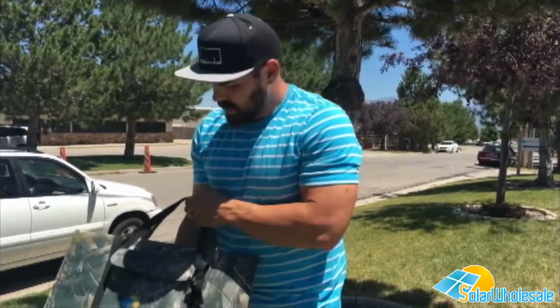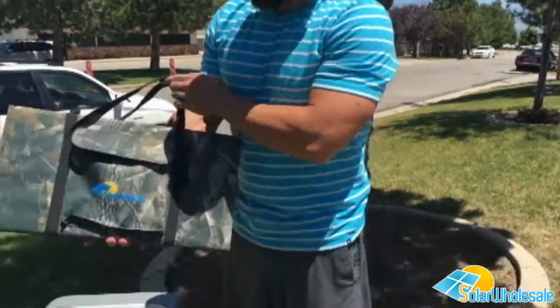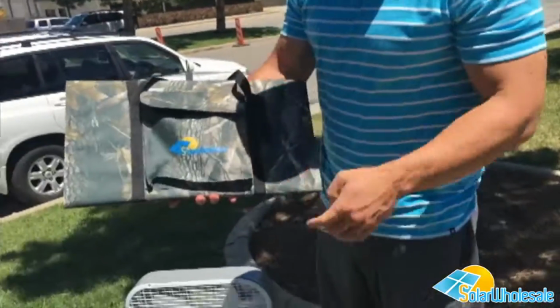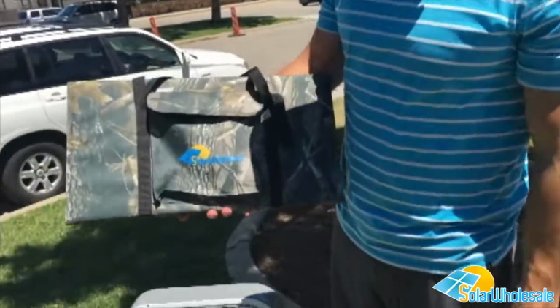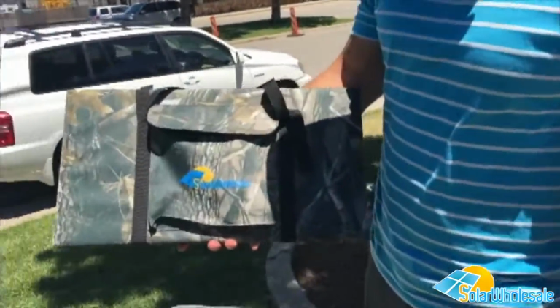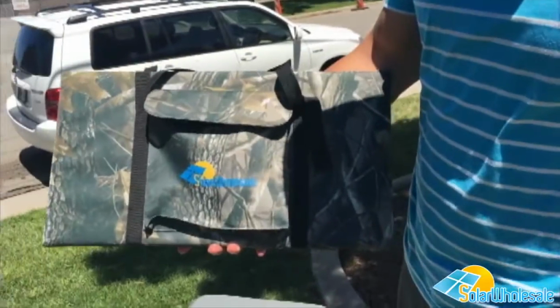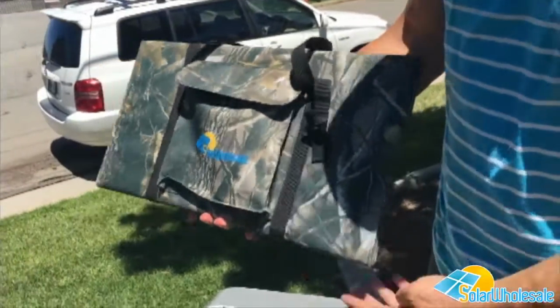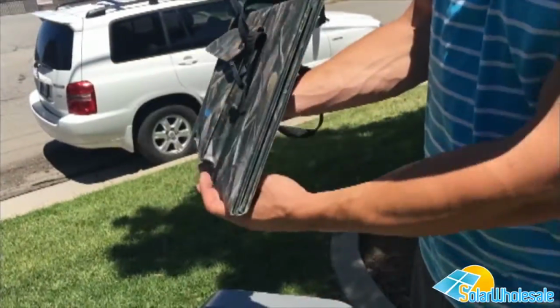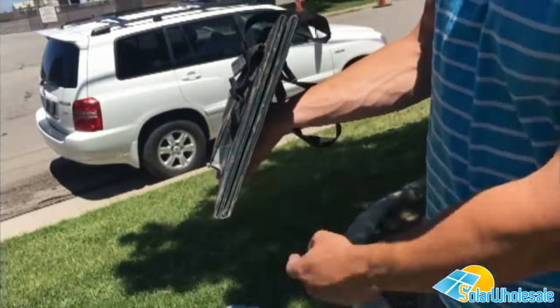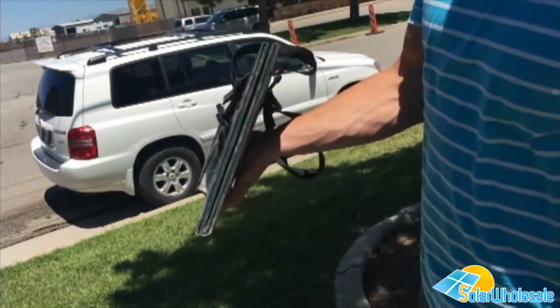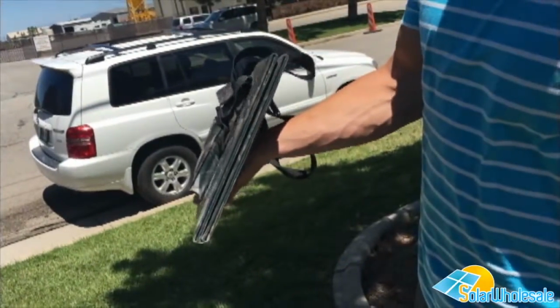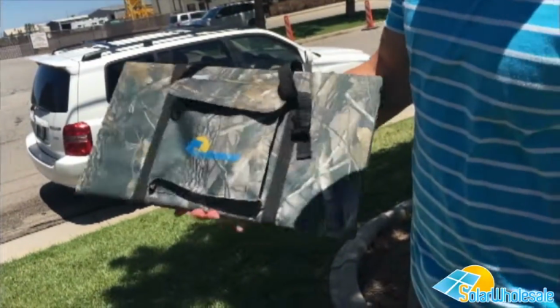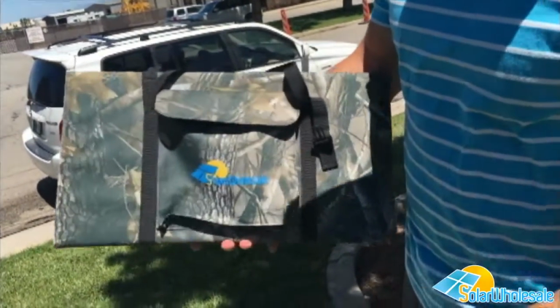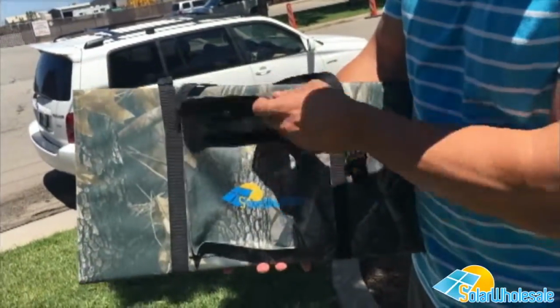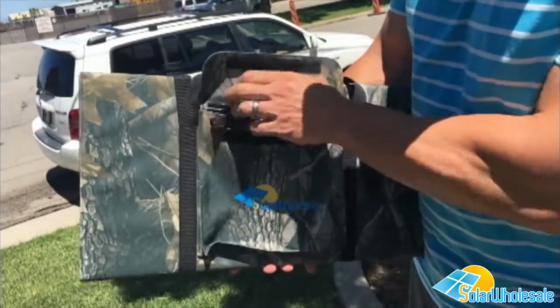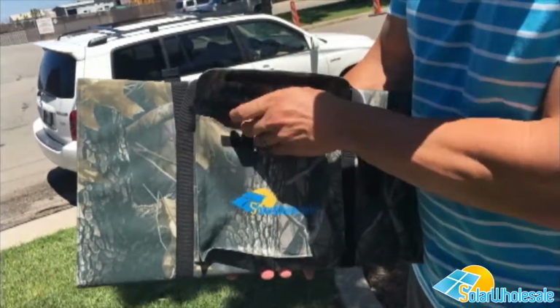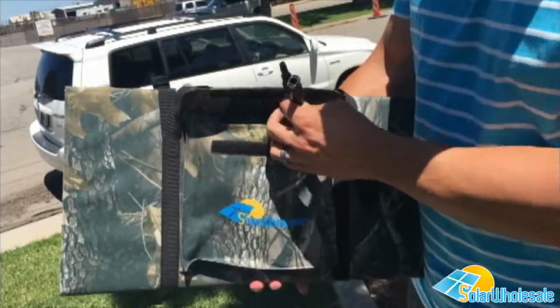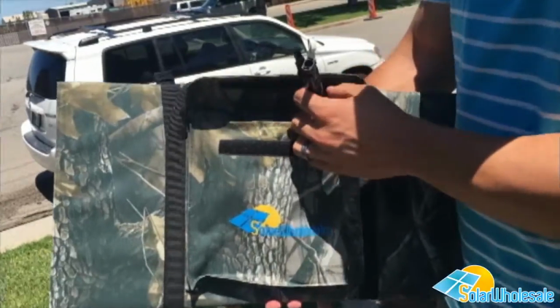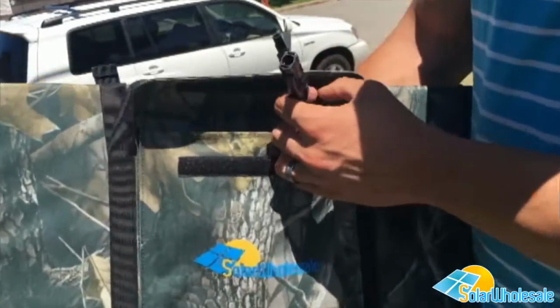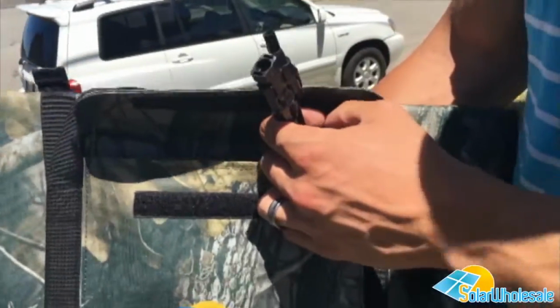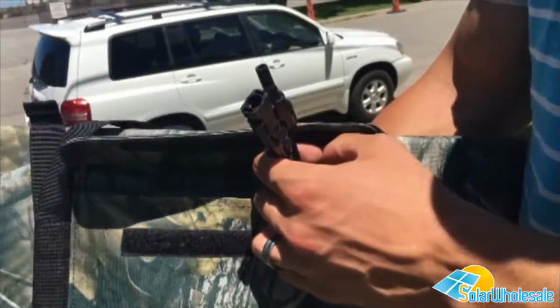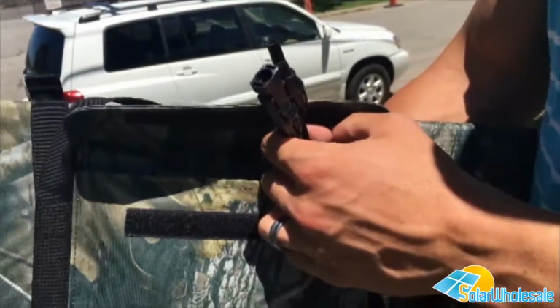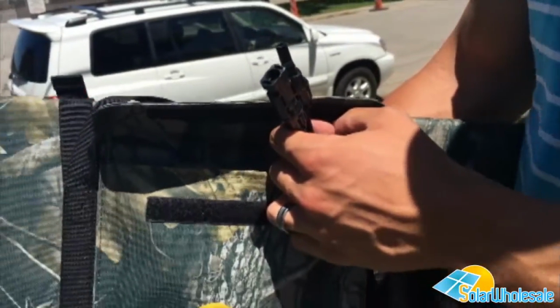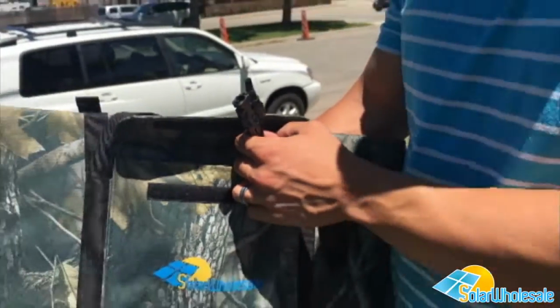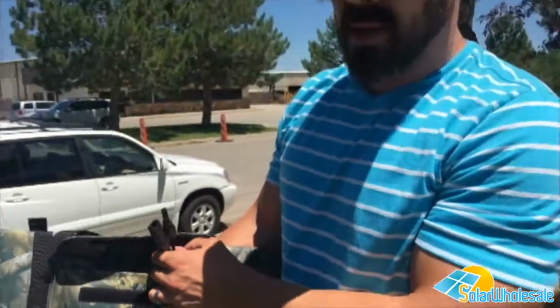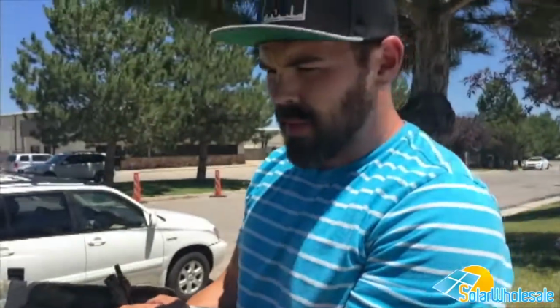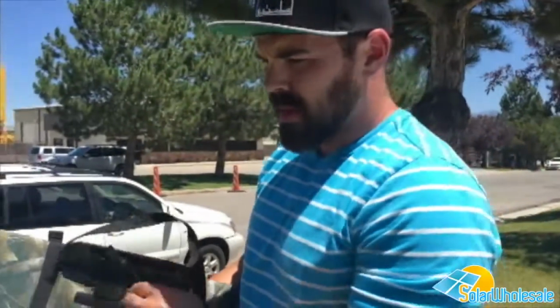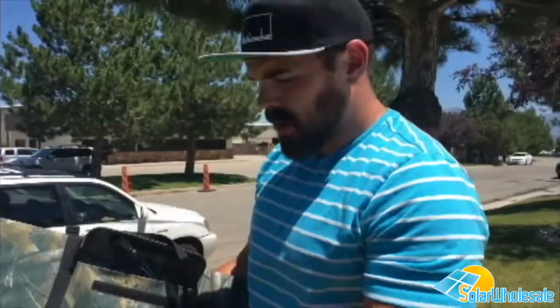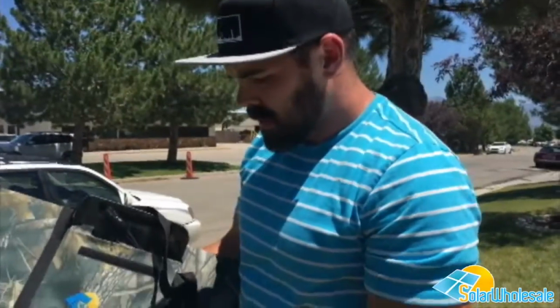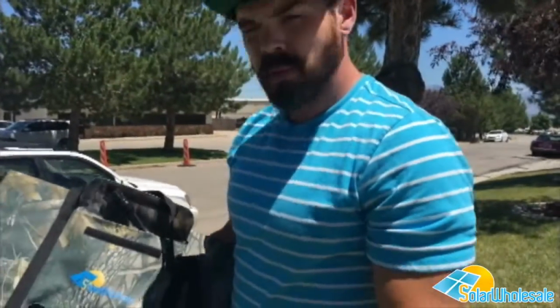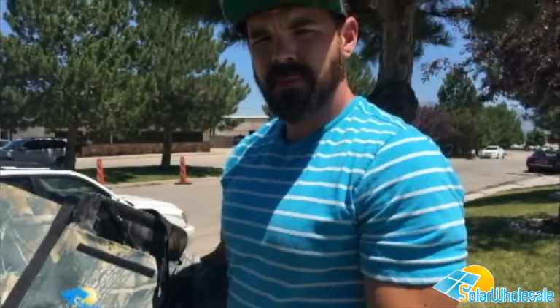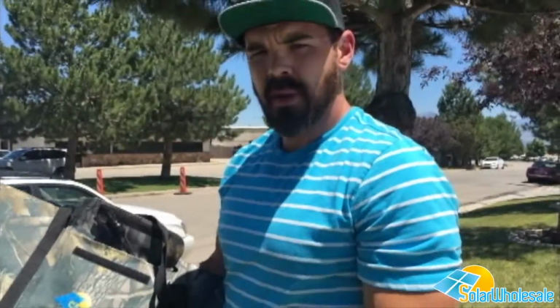This is our 100 watt fold-out panel. It's very light, very thin. It comes with MC4 connectors, and we actually have the adapter so that you can match that up with any of these portable generators.